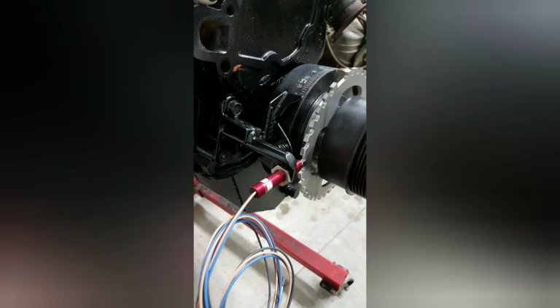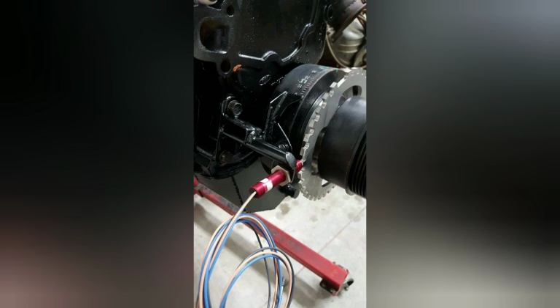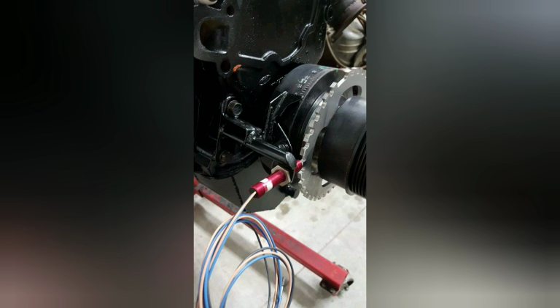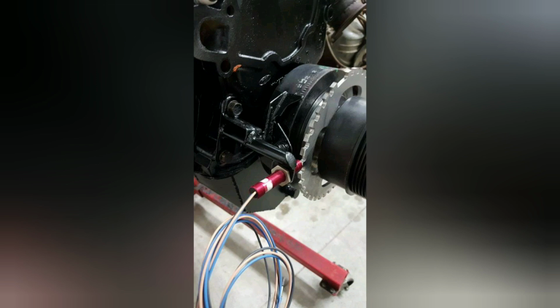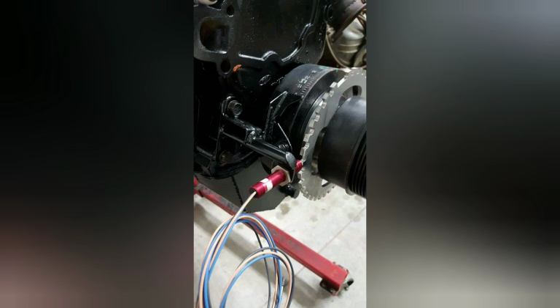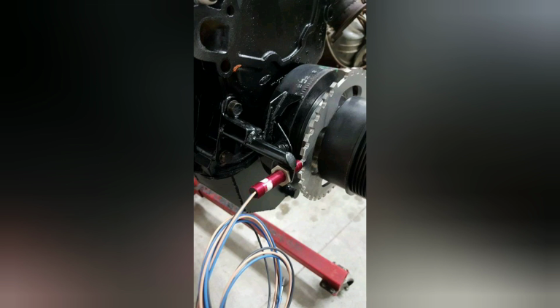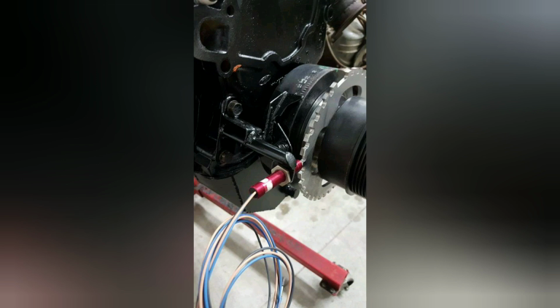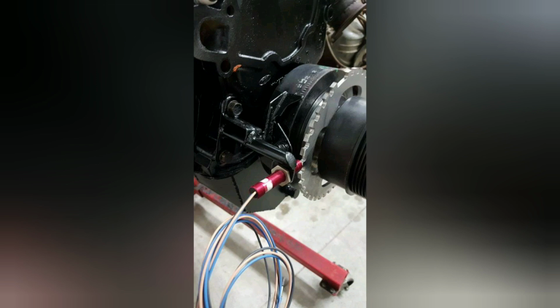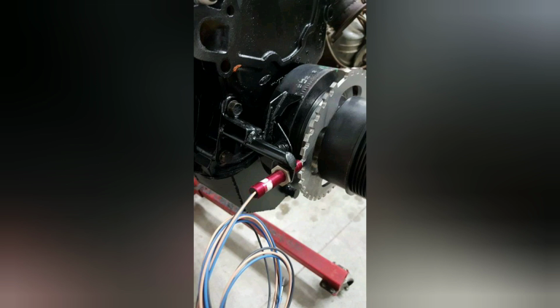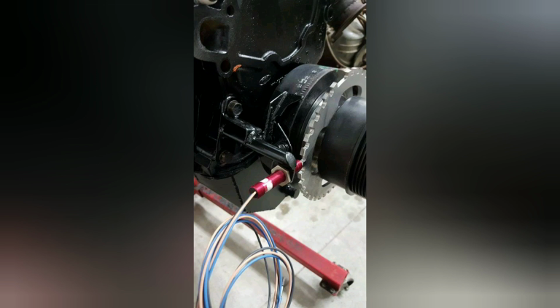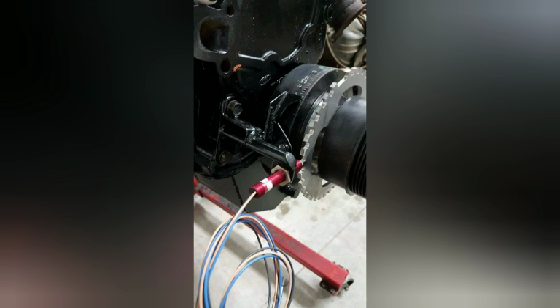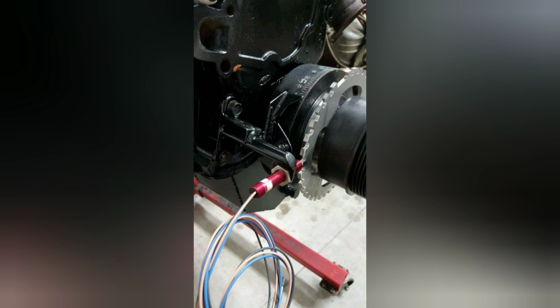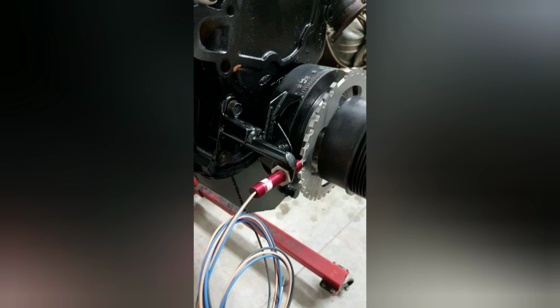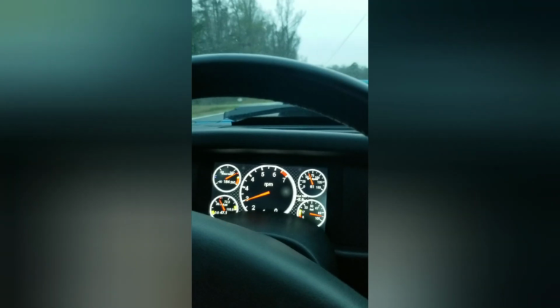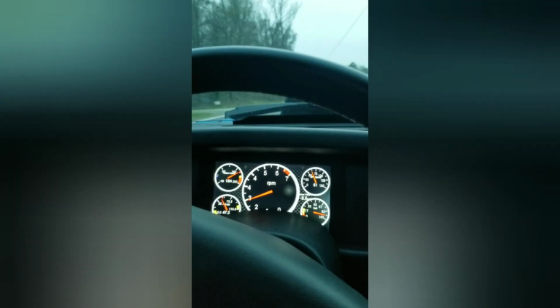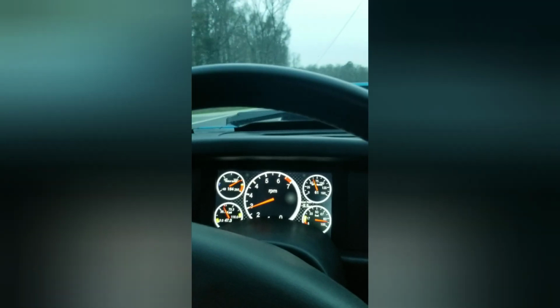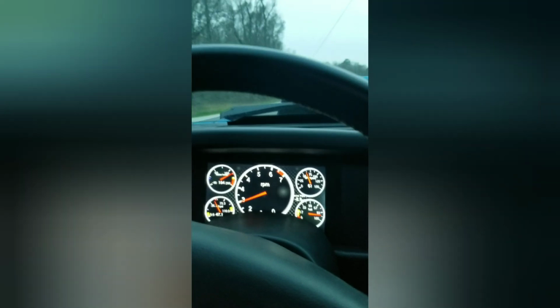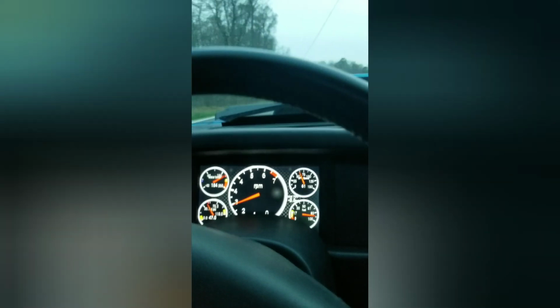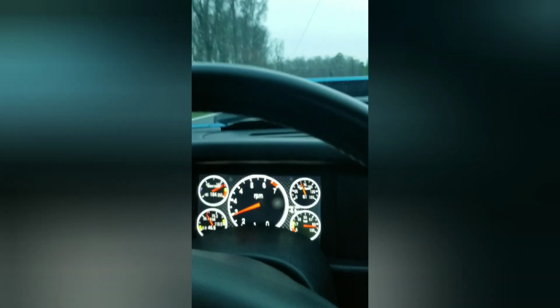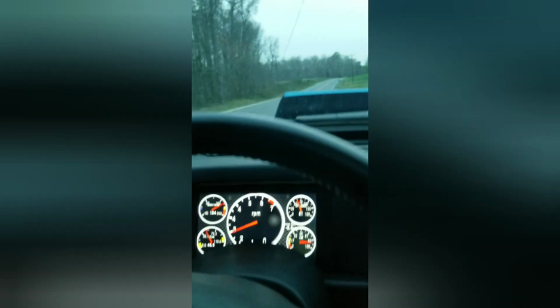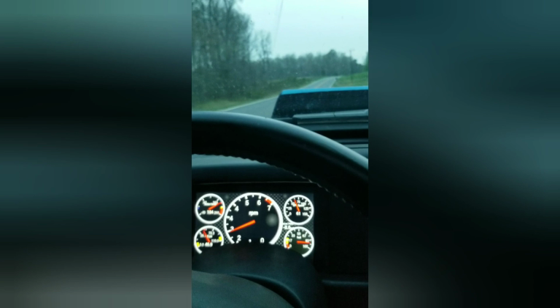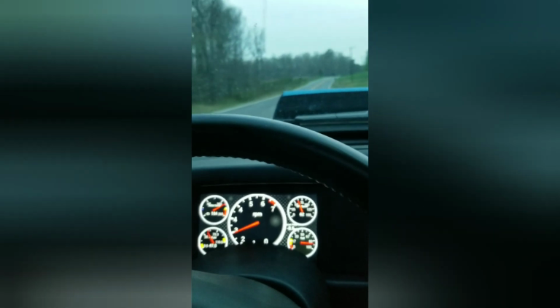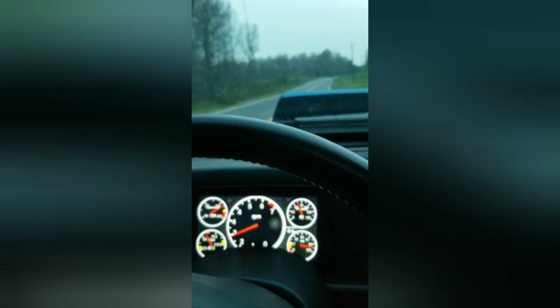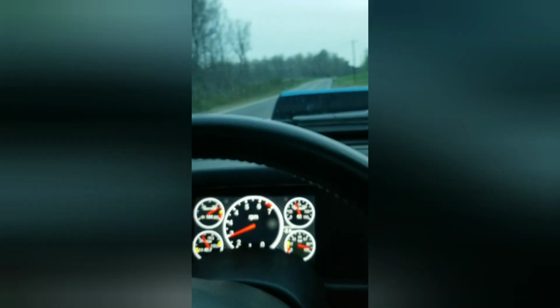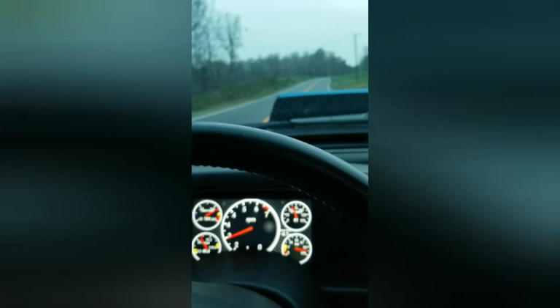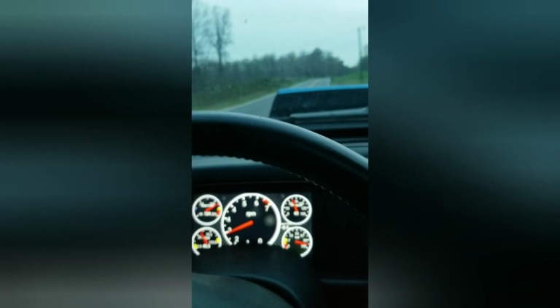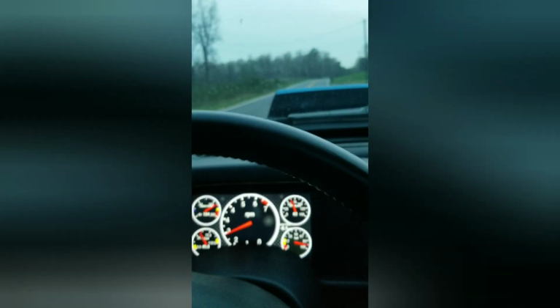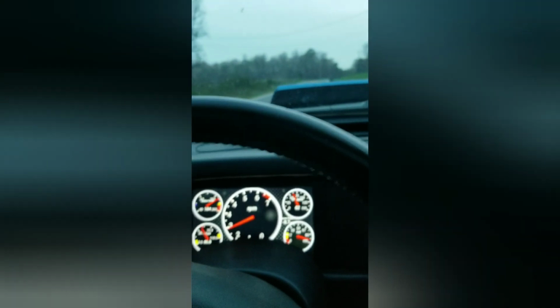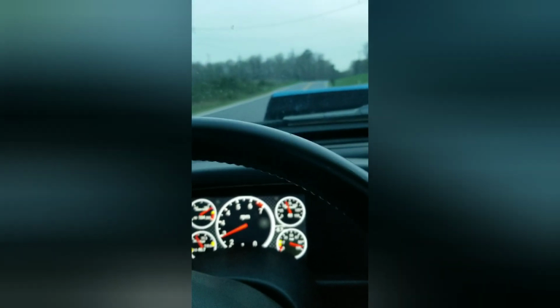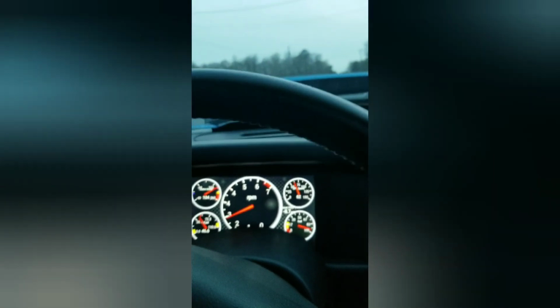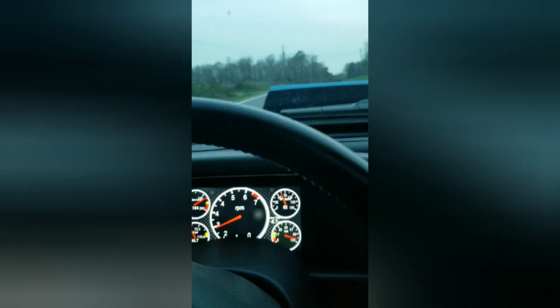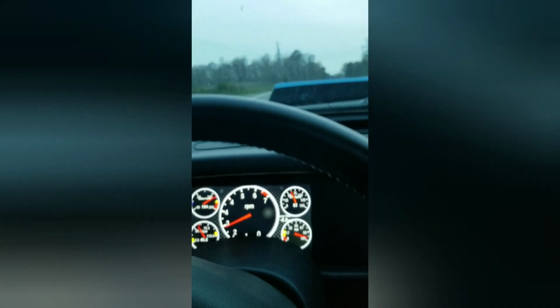I built him a Hall effect crank trigger setup. The car has a Holley EFI and a Holley dash — performs outstanding.